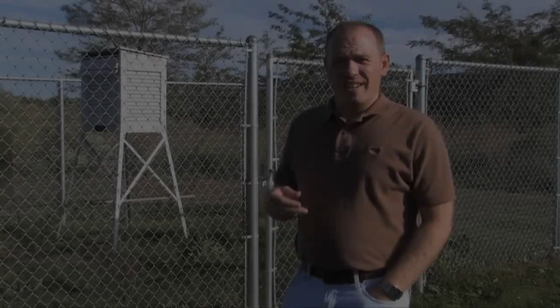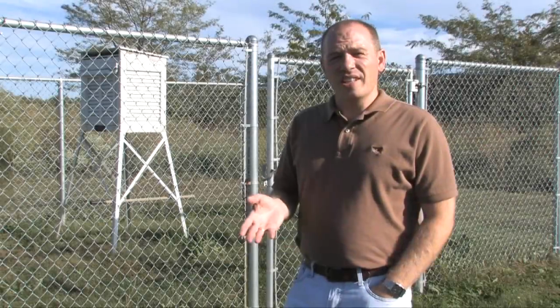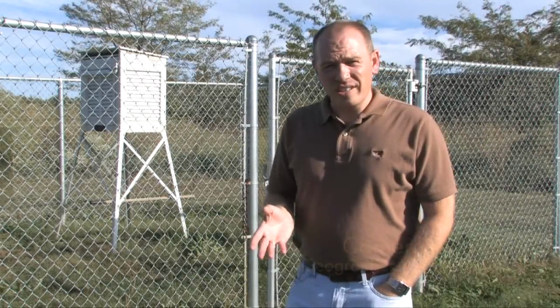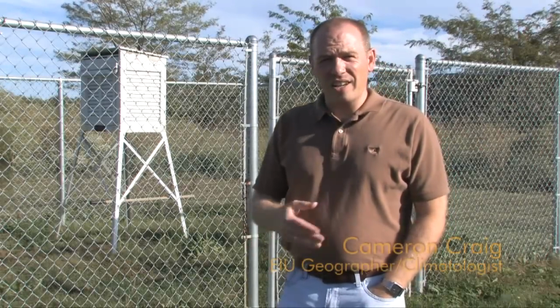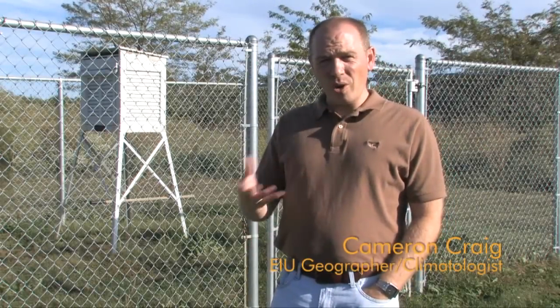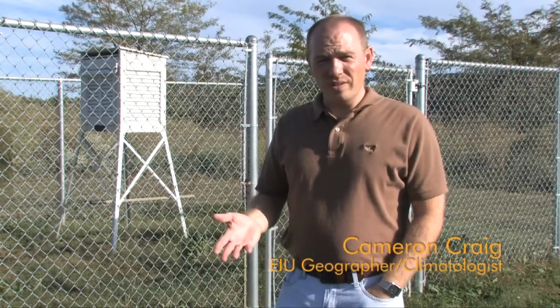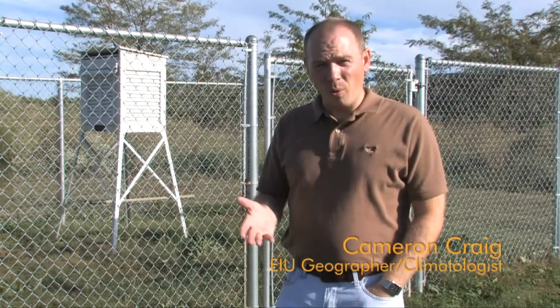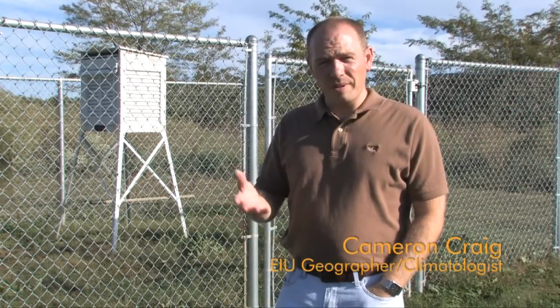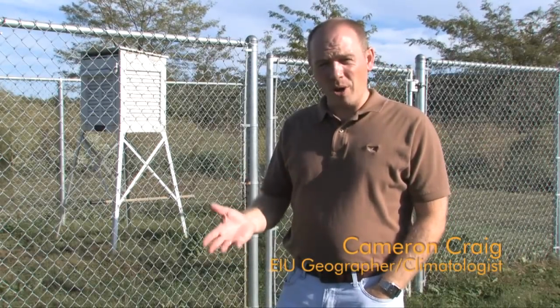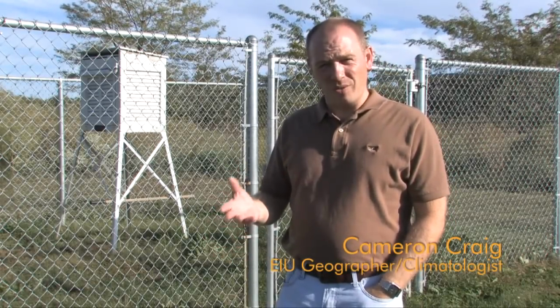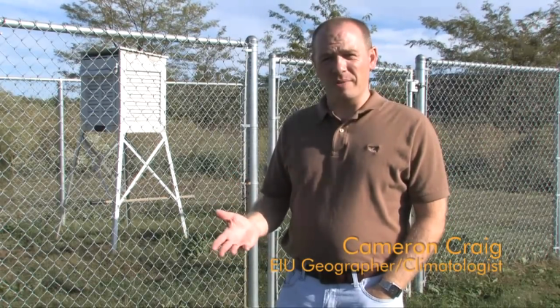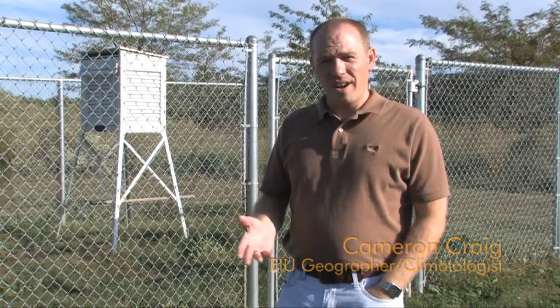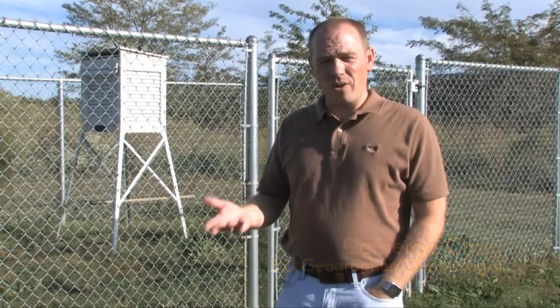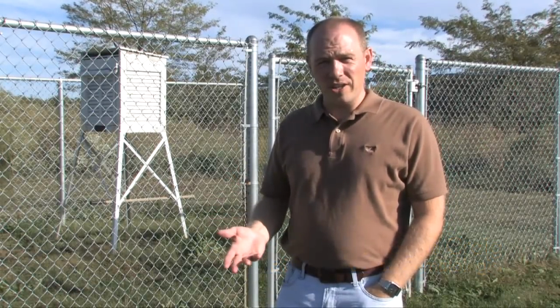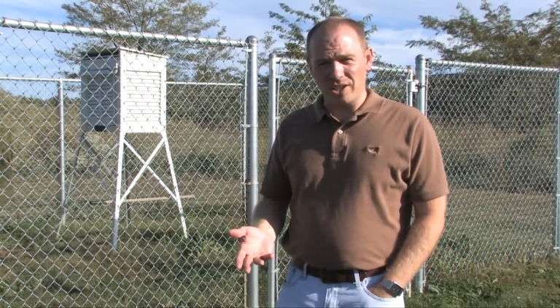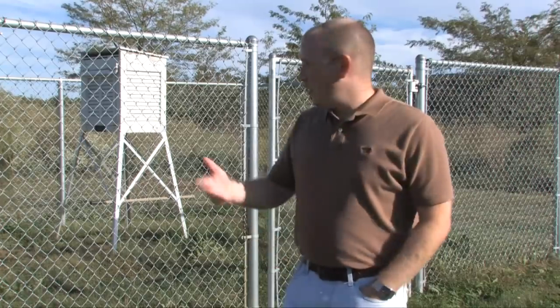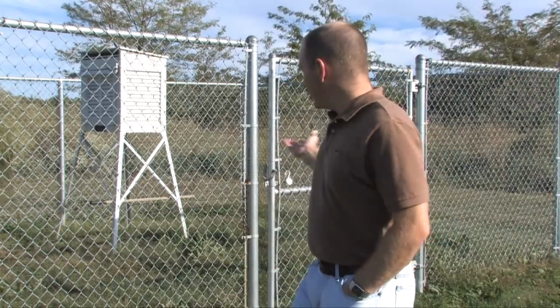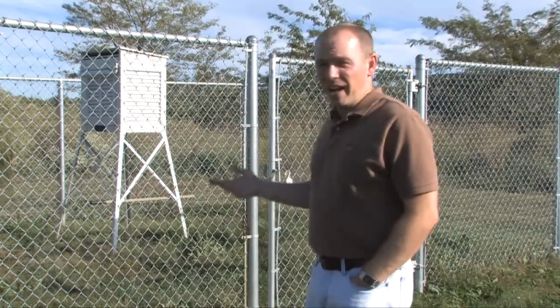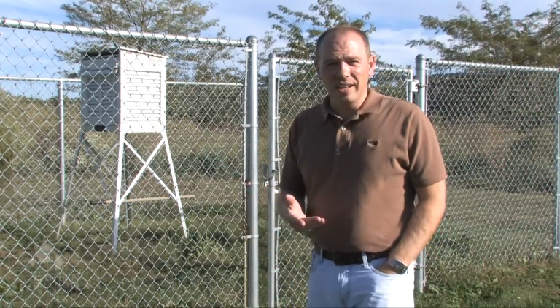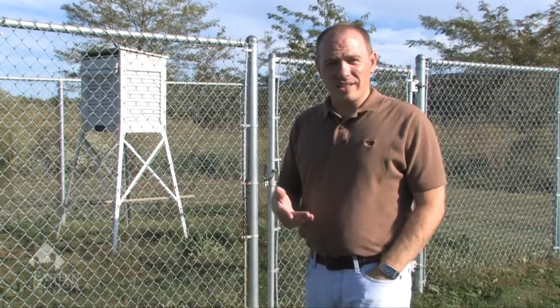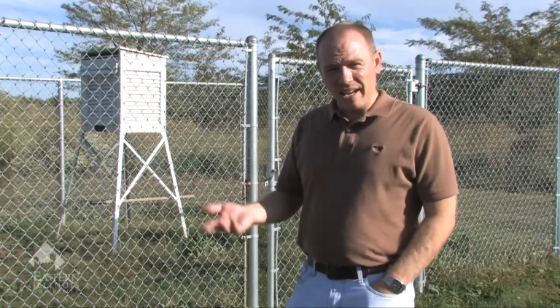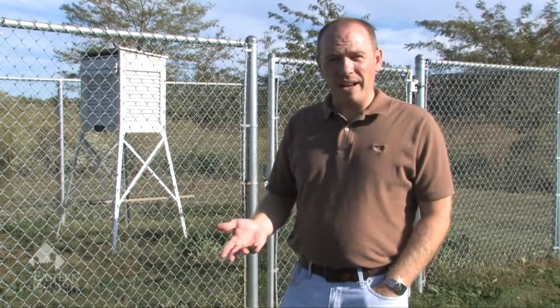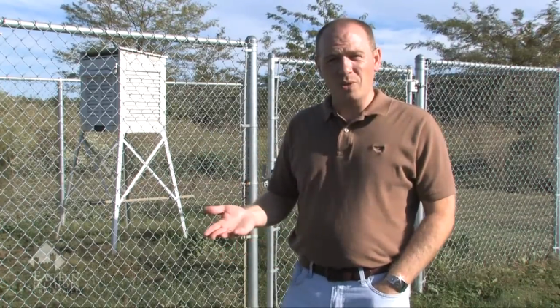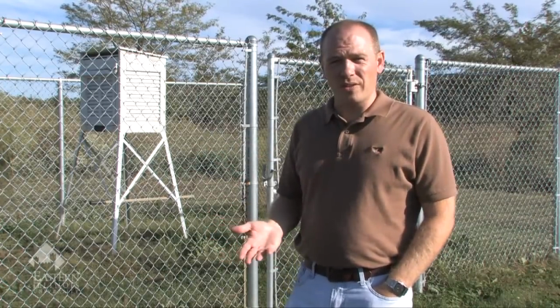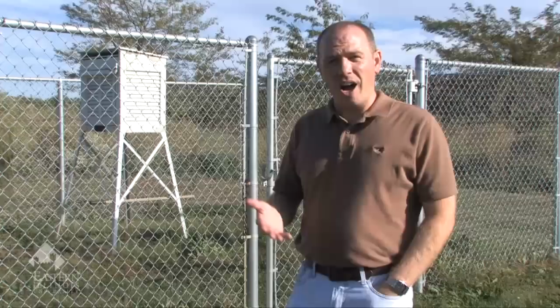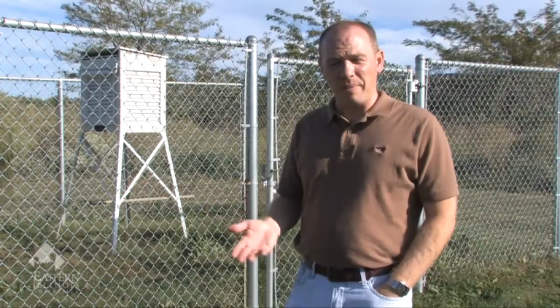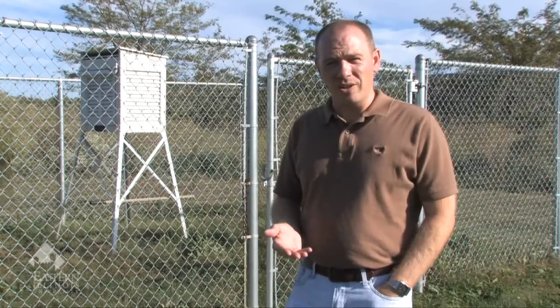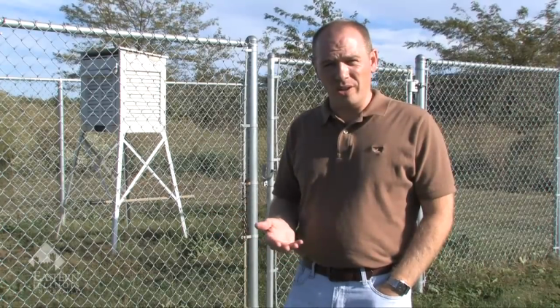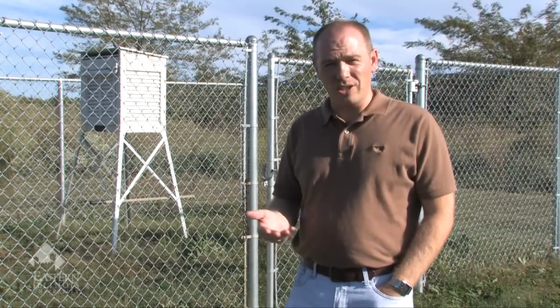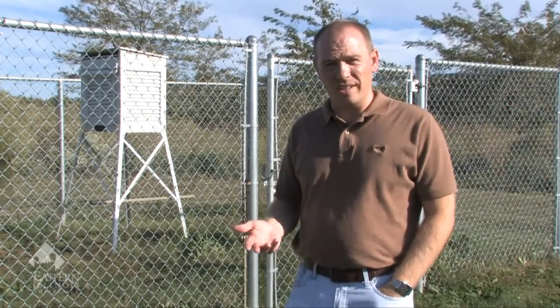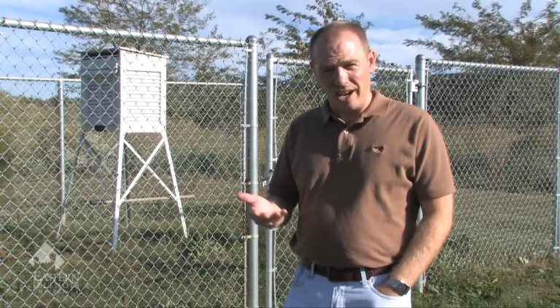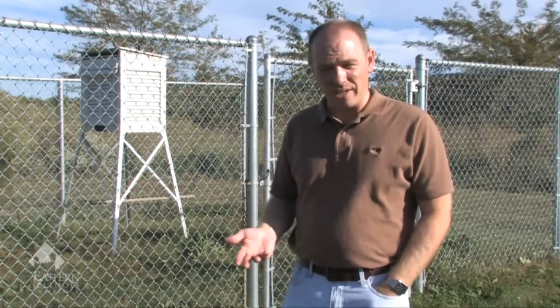This lecture is dedicated to showing you the important components or instruments of the EIU Weather Observation Station. This station behind me is maintained by the National Weather Service and operated by Eastern Illinois University students in the EIU Weather Center.